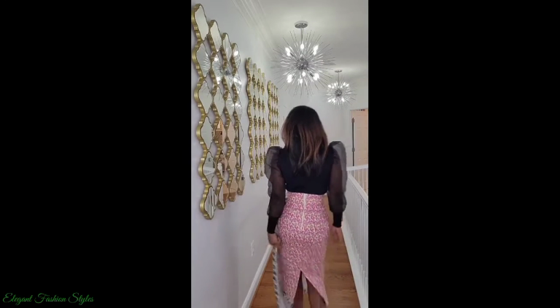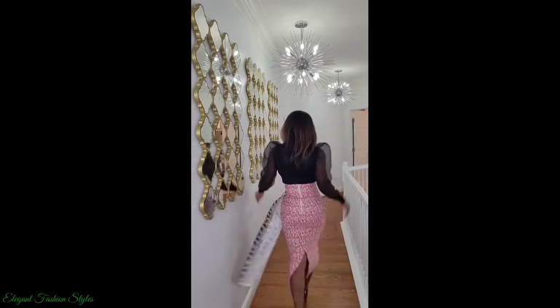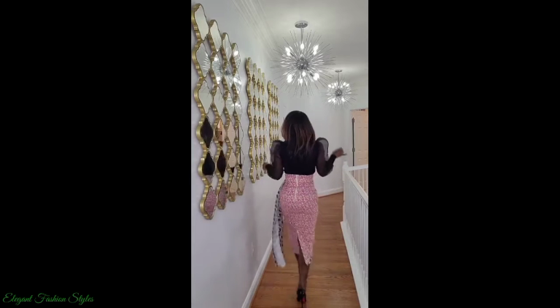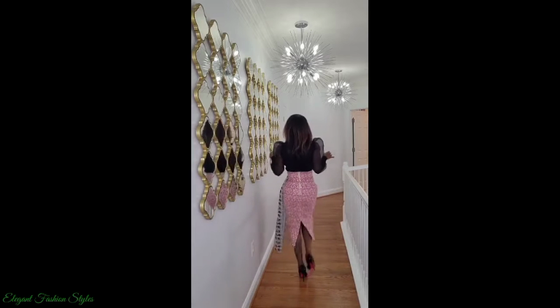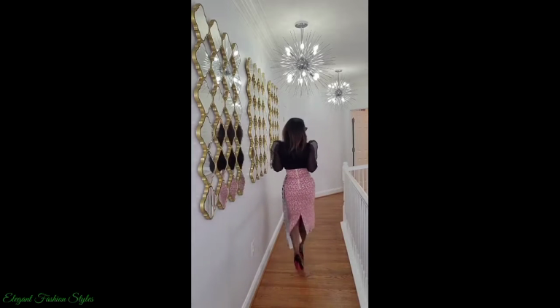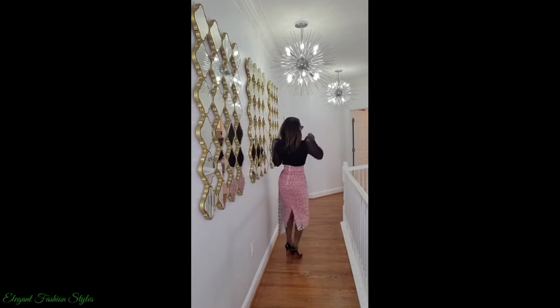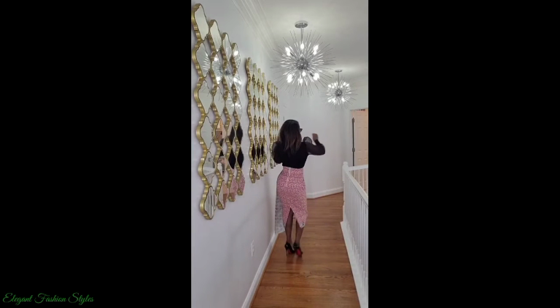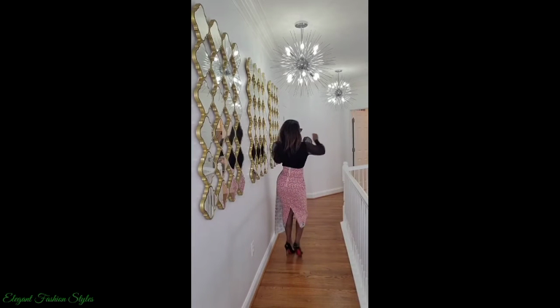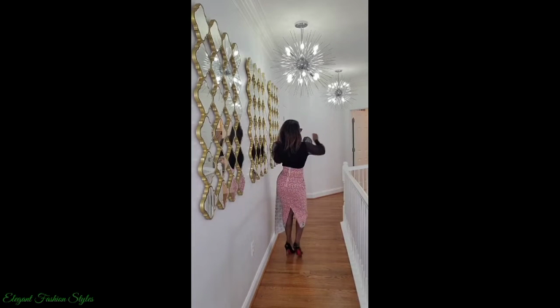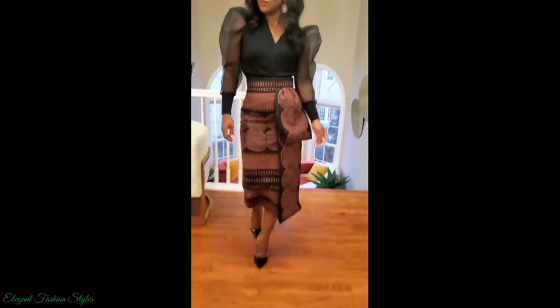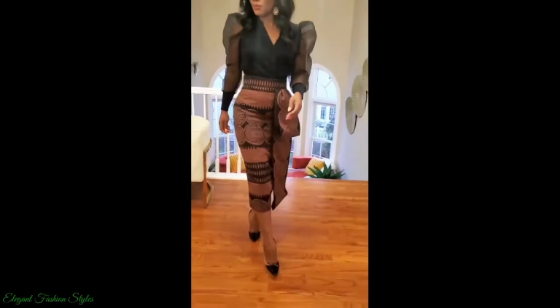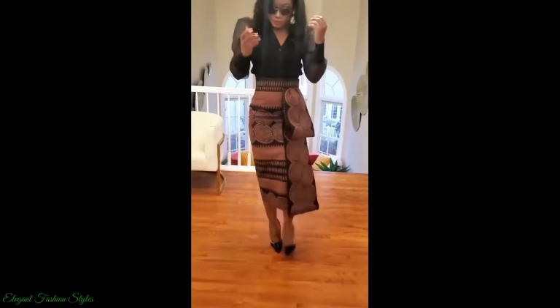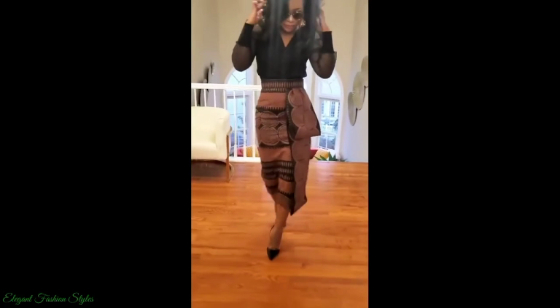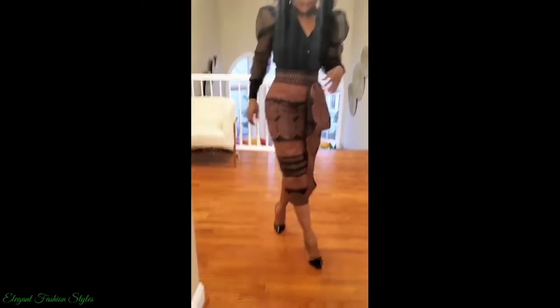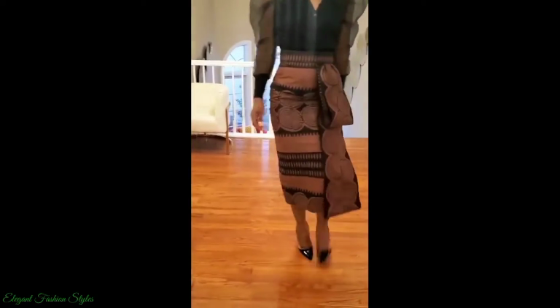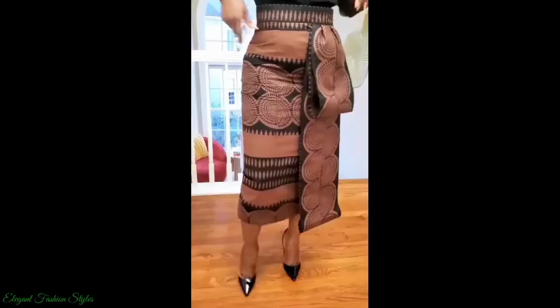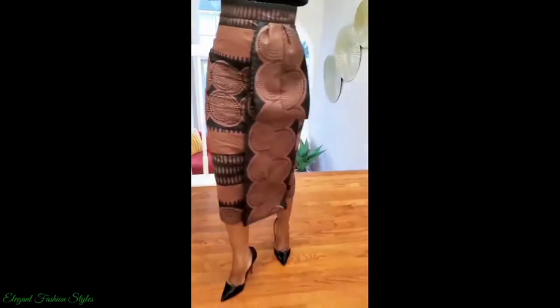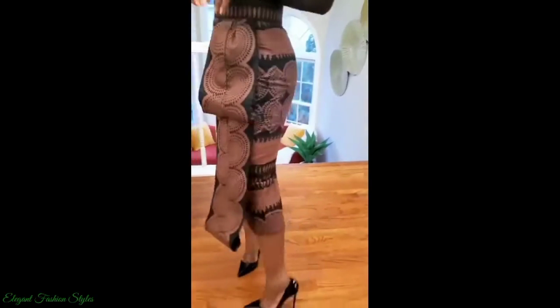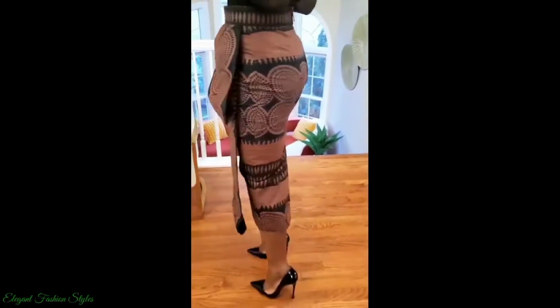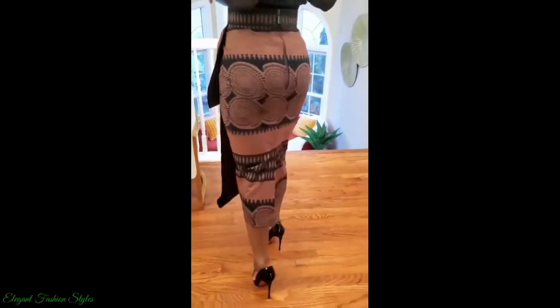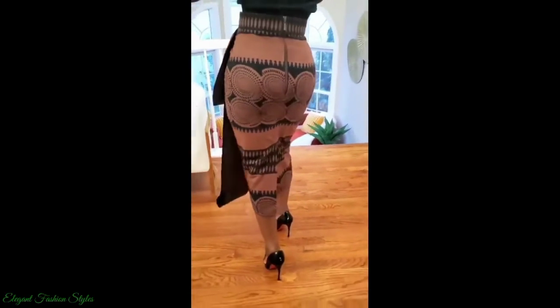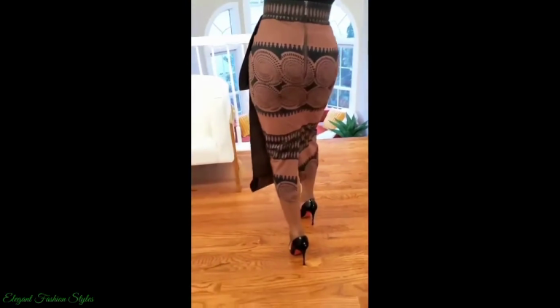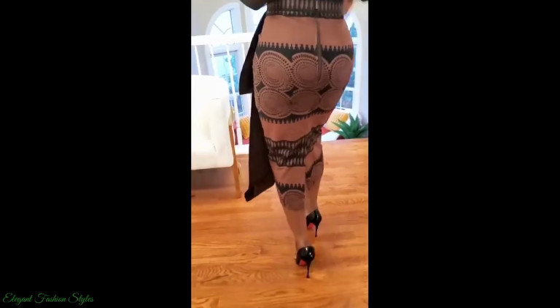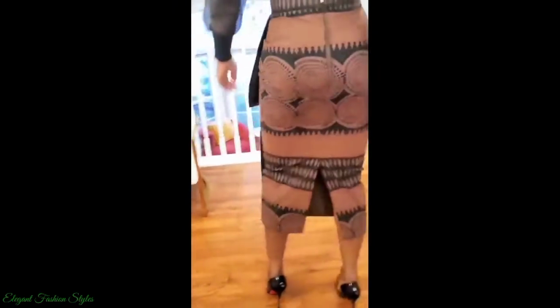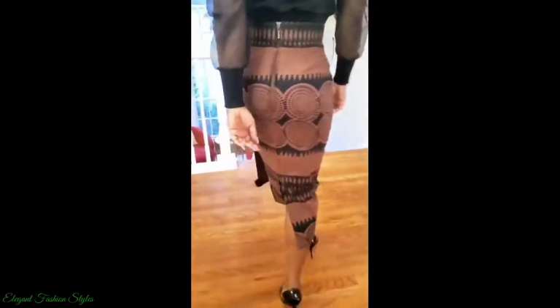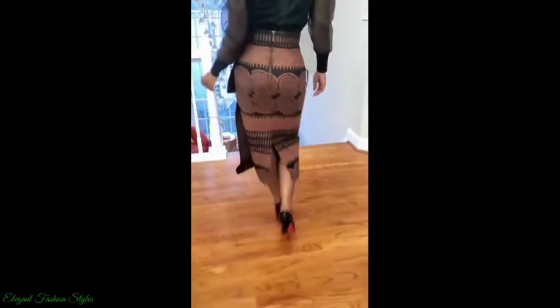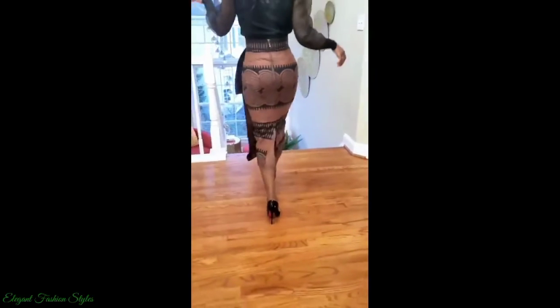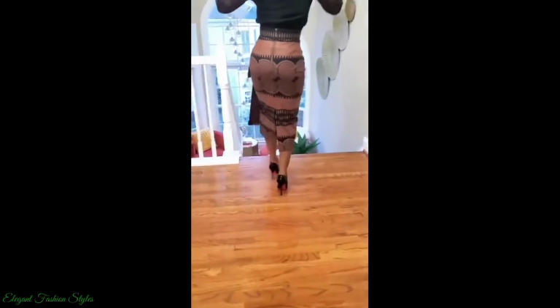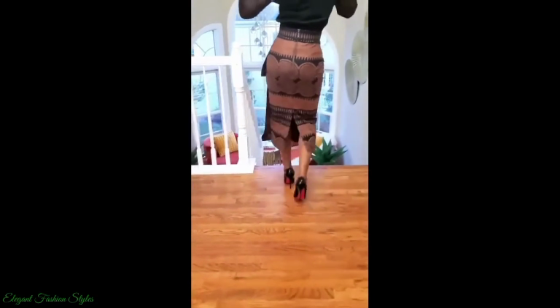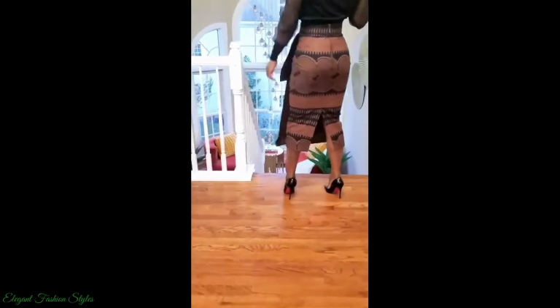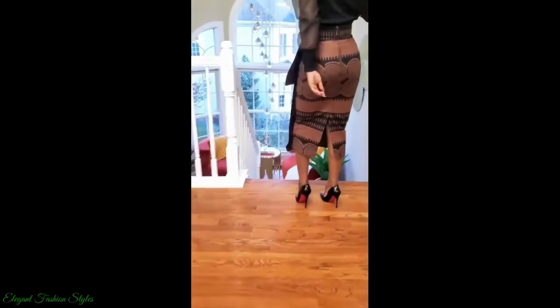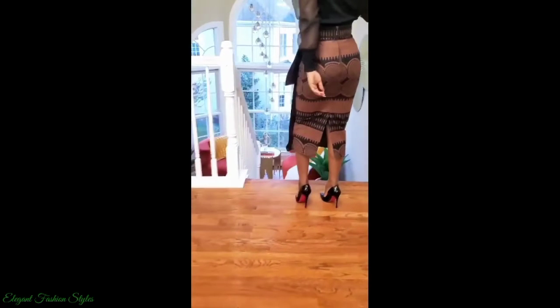All these Ankara skirt styles are colourful and vibrant. These styles are perfect for casual and semi-formal occasions — perfect for school and work, meeting up with friends, out shopping, to the beach and many more casual places.